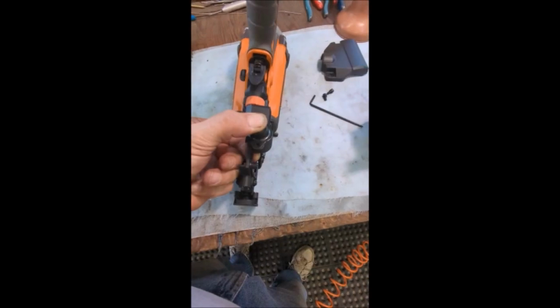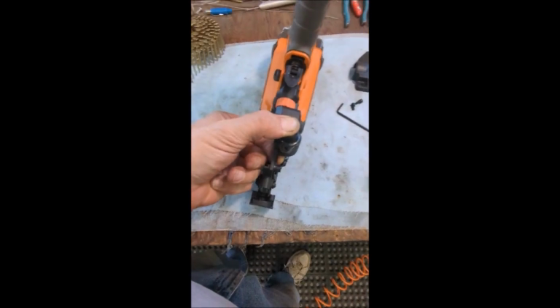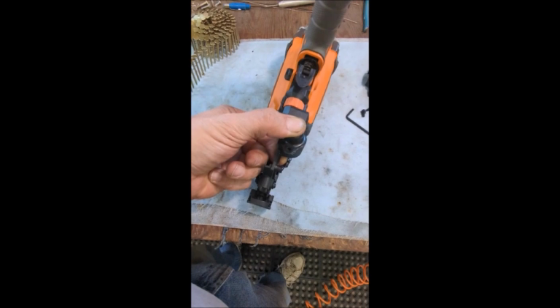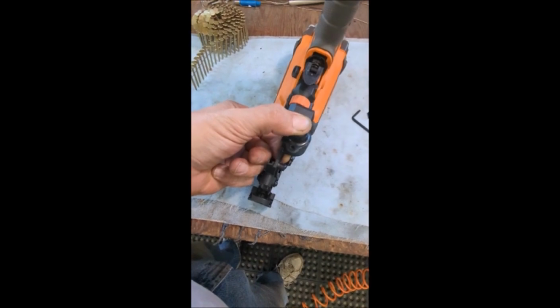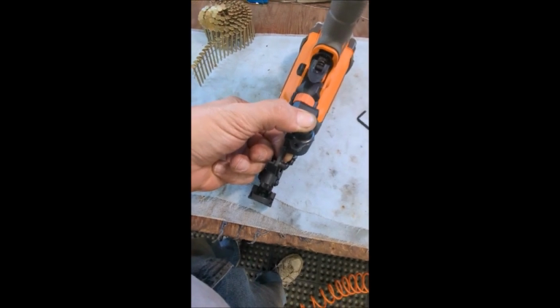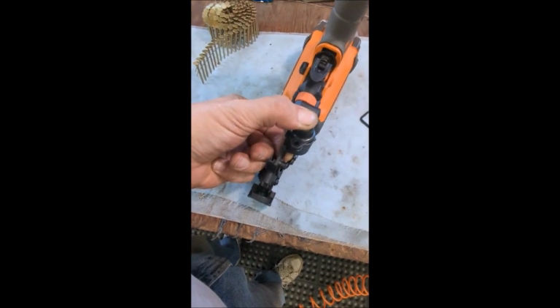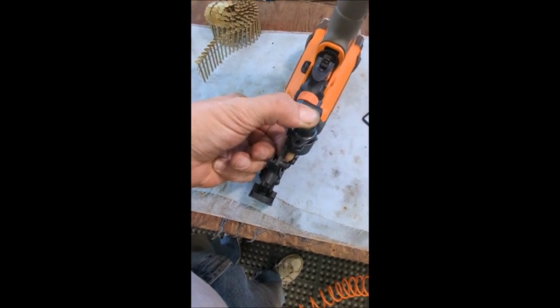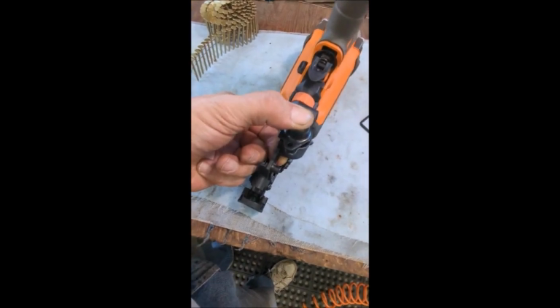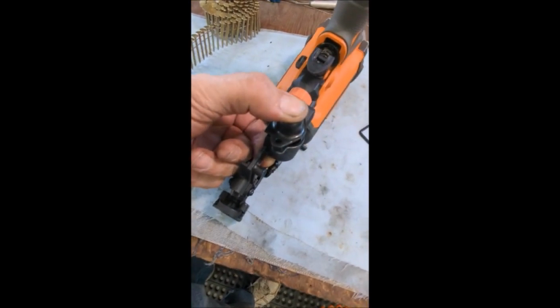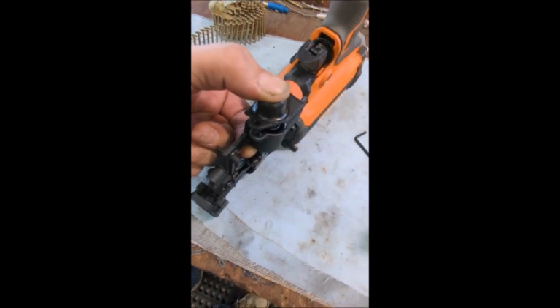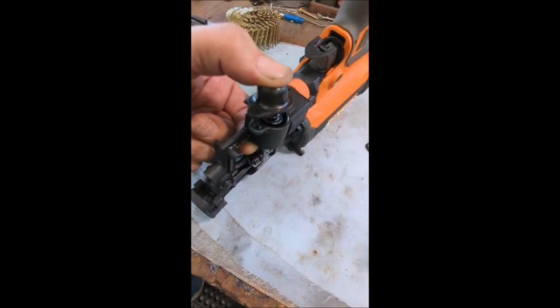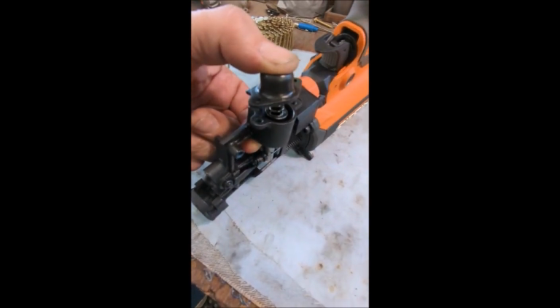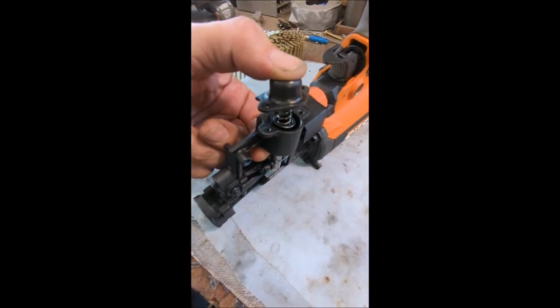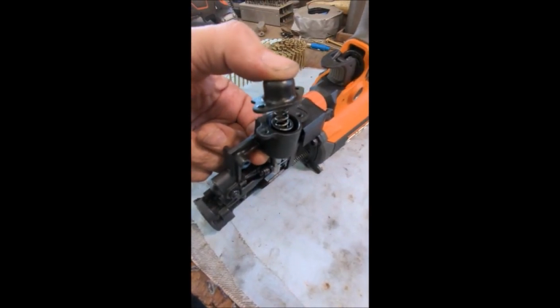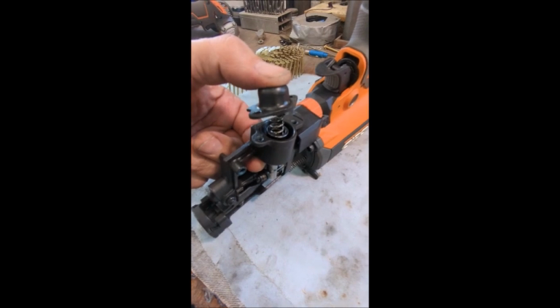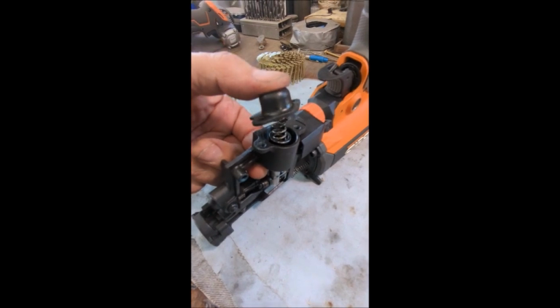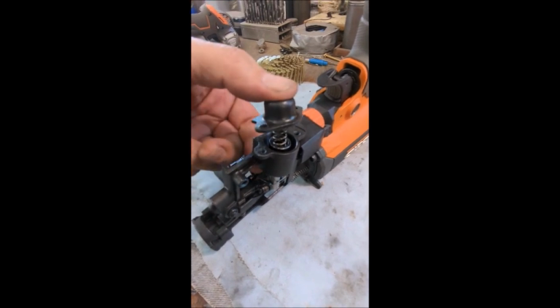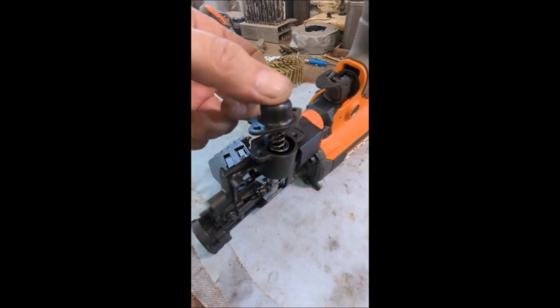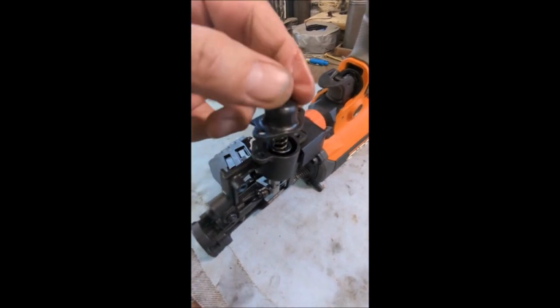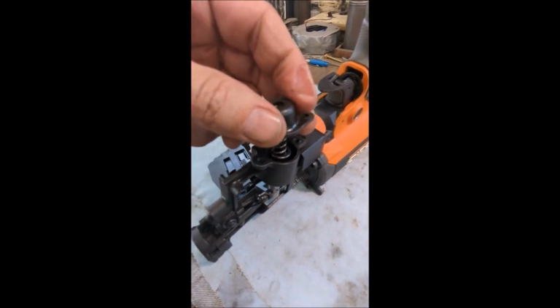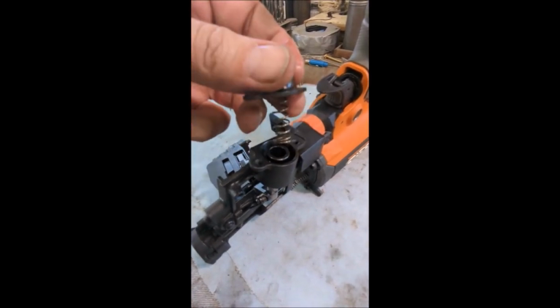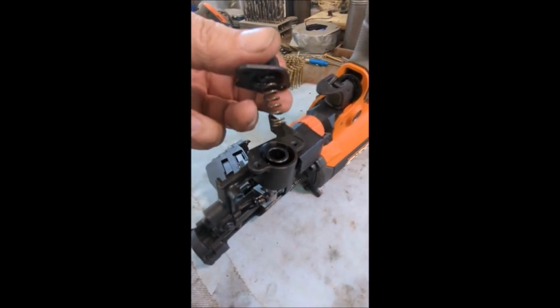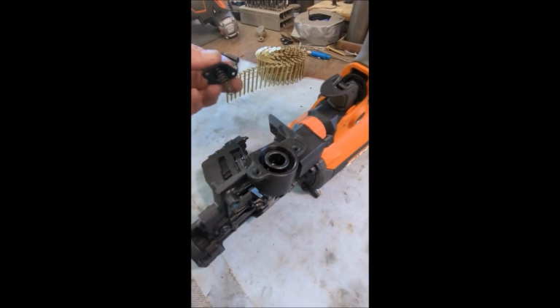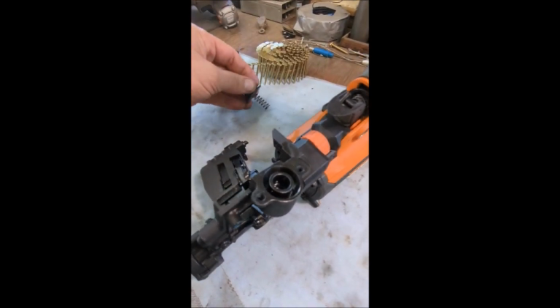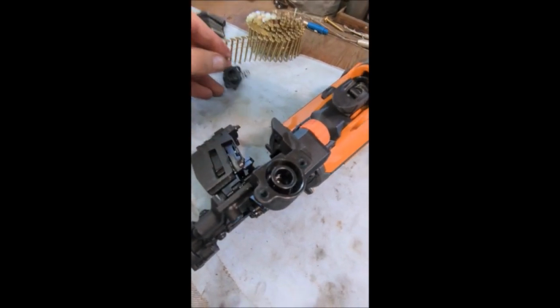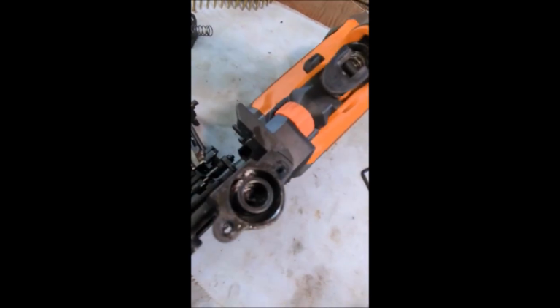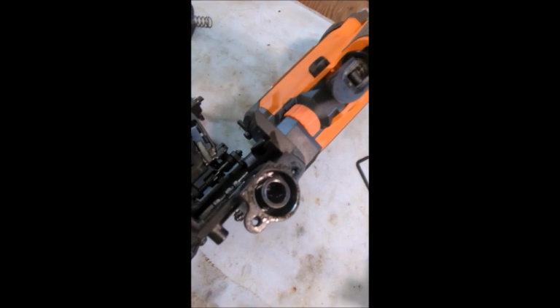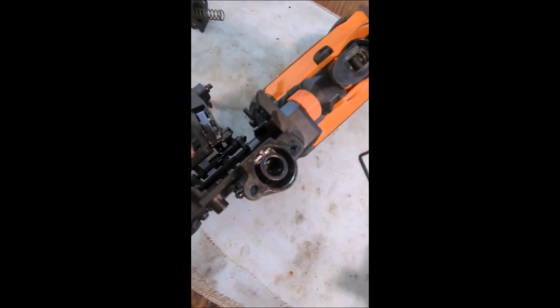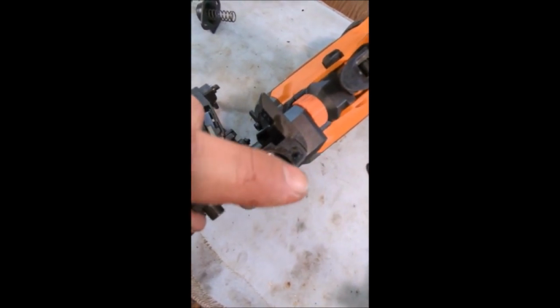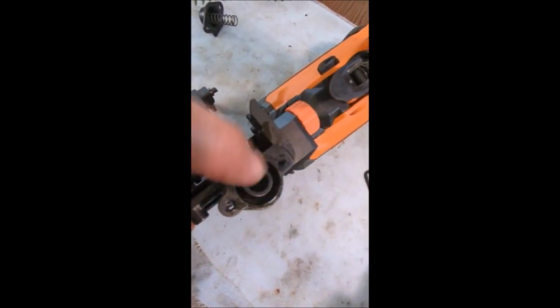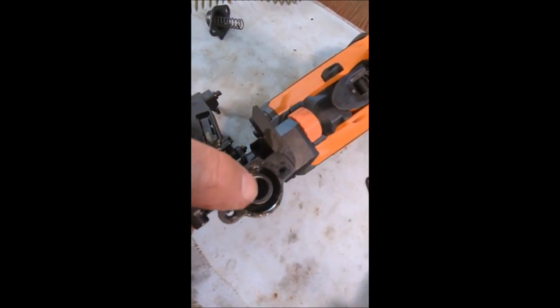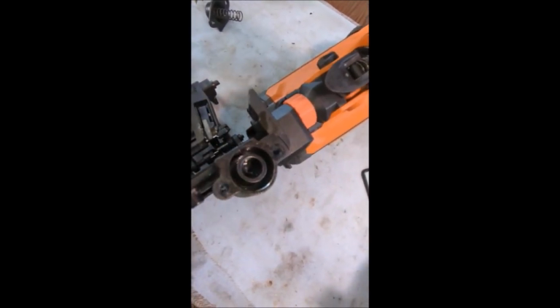I've removed the two socket head cap screws and I'm just releasing the pressure with my thumb. There's the spring — then you can just pull the cap and the spring out, and that is the piston right there.